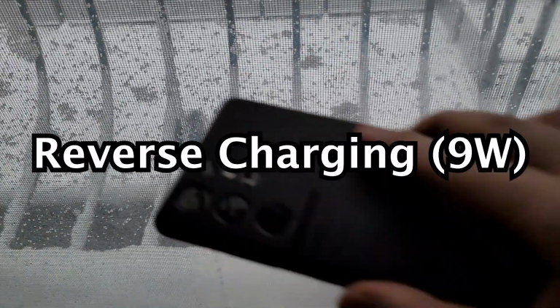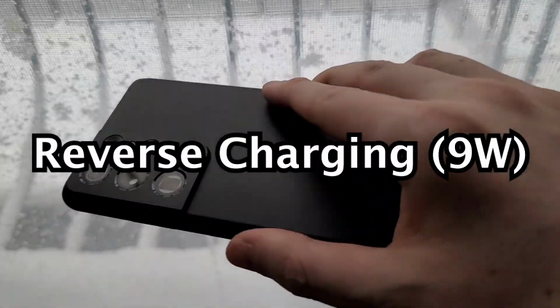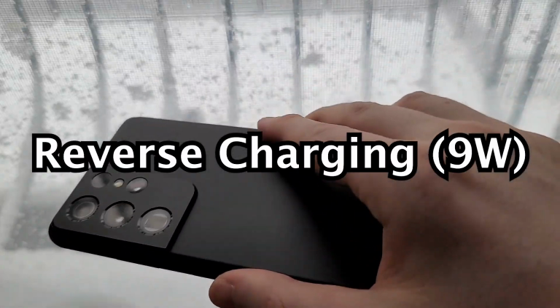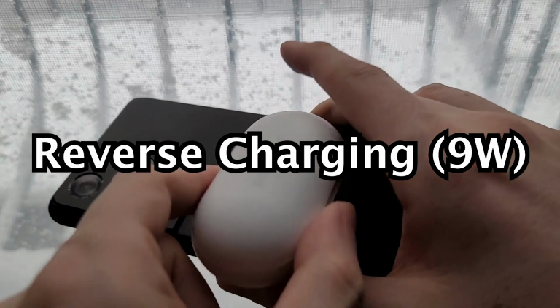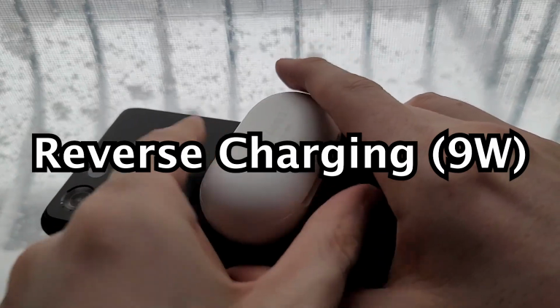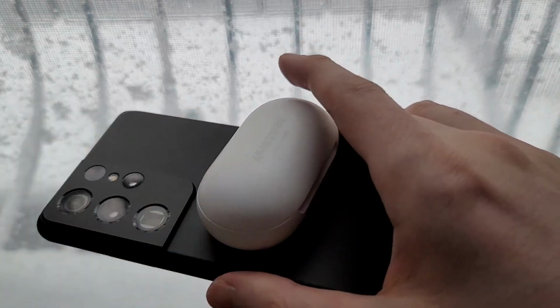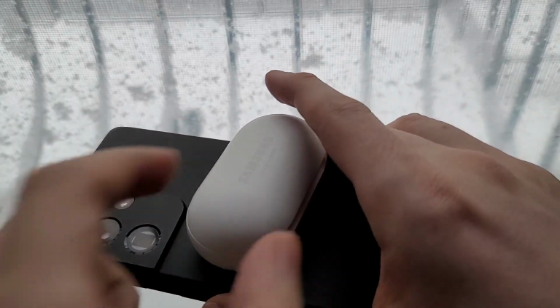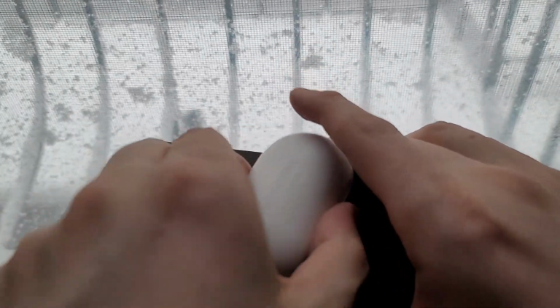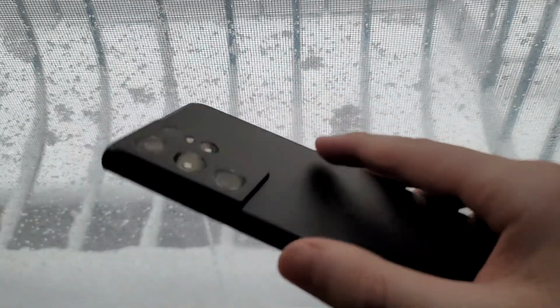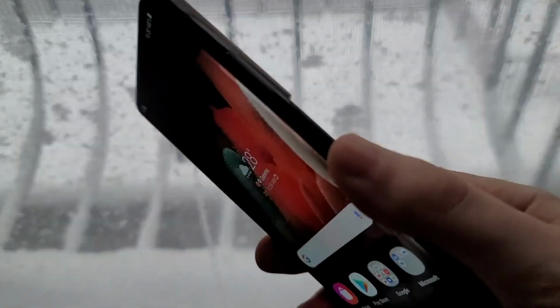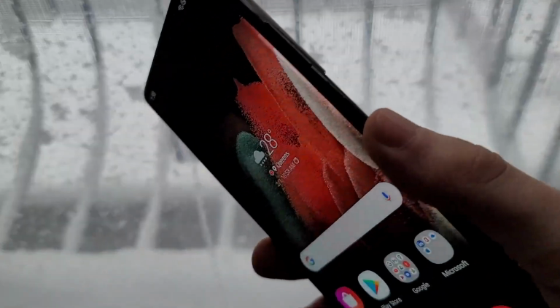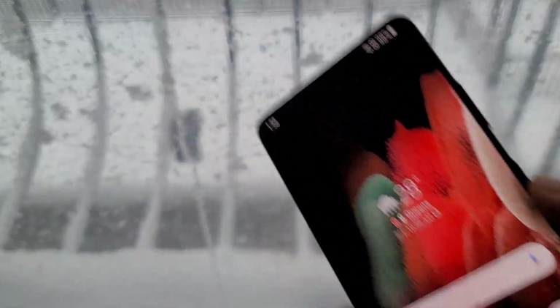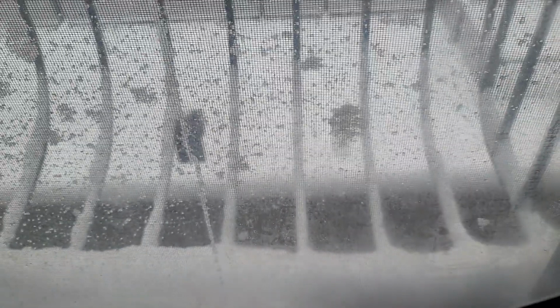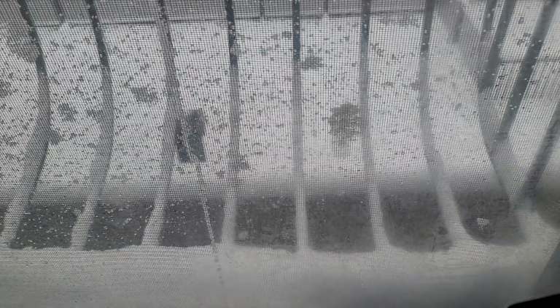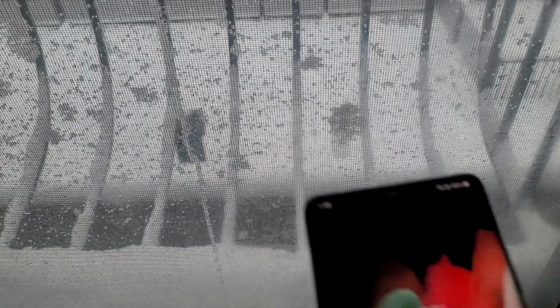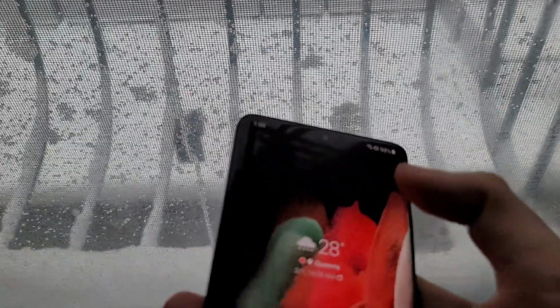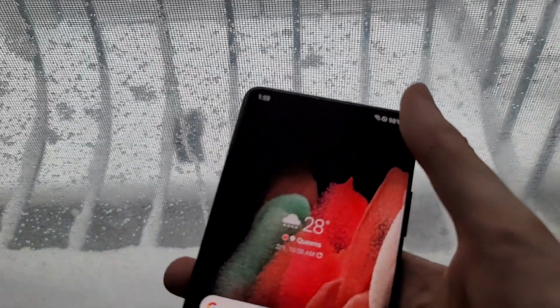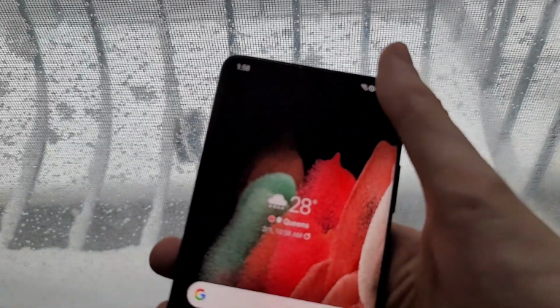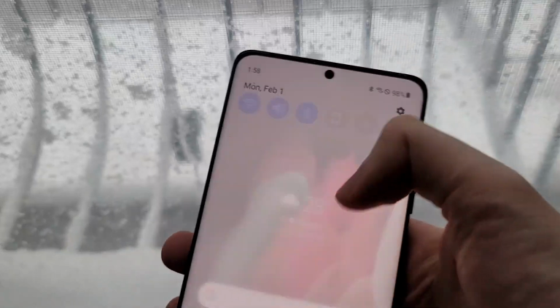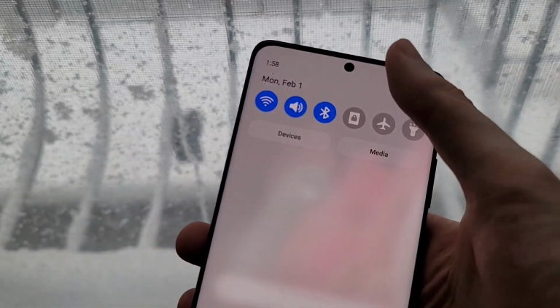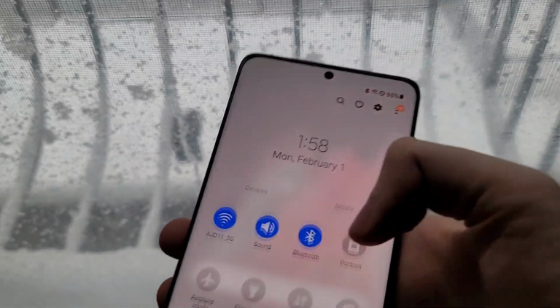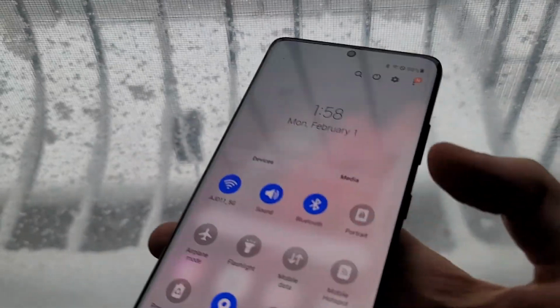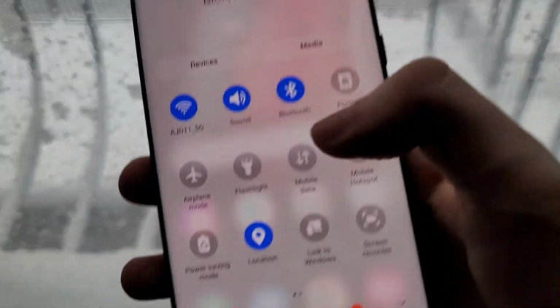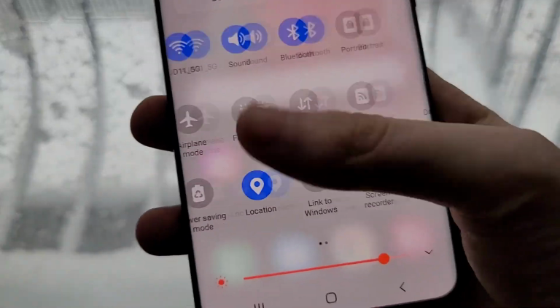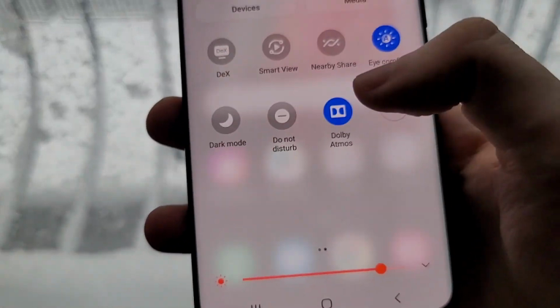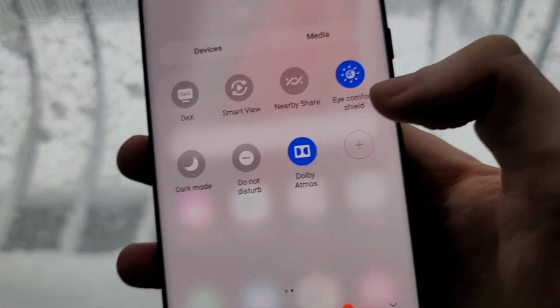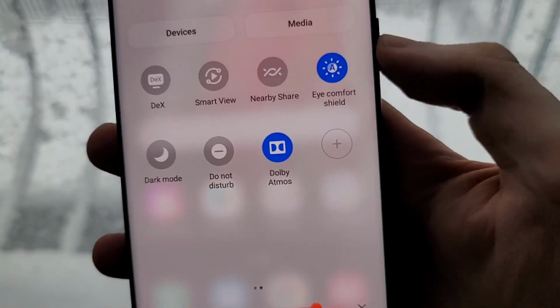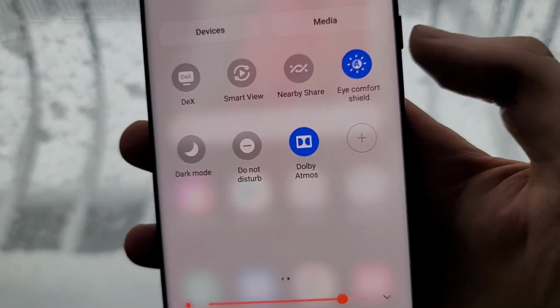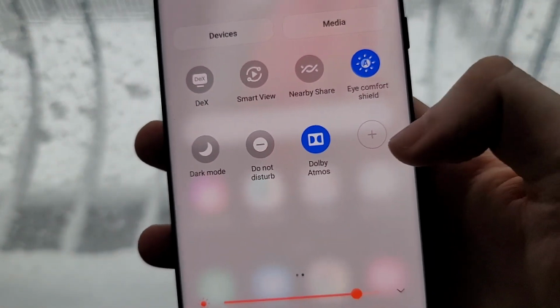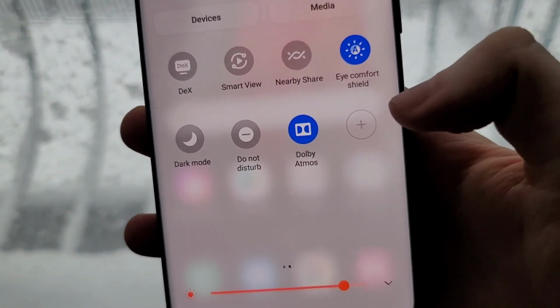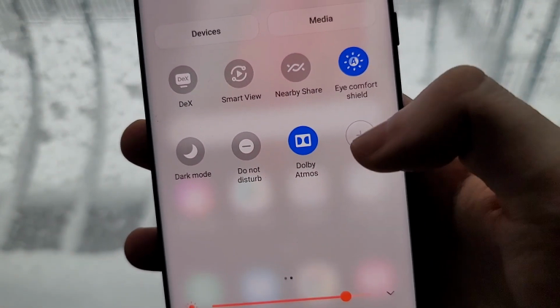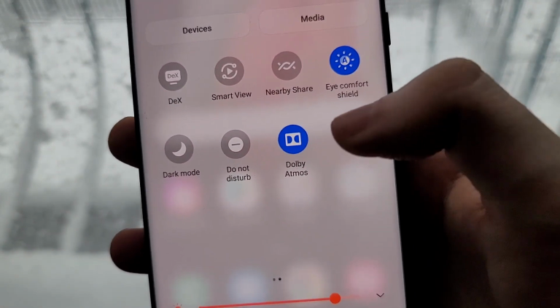You can actually use your phone to charge stuff at up to 9 watts using reverse wireless charging, but you have to enable it. Just go into your quick settings and then press the plus.